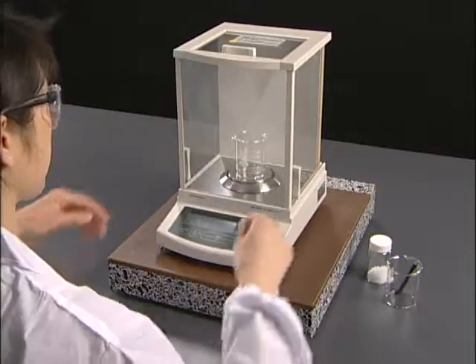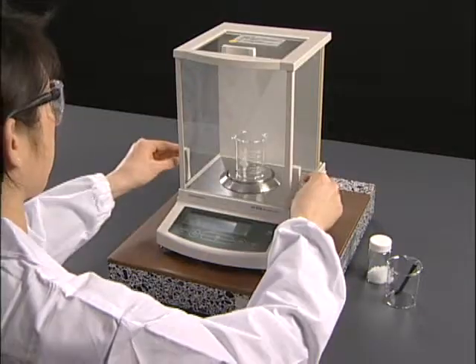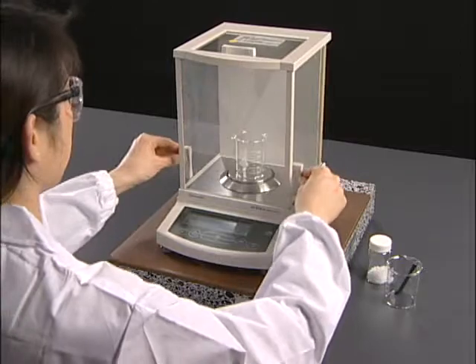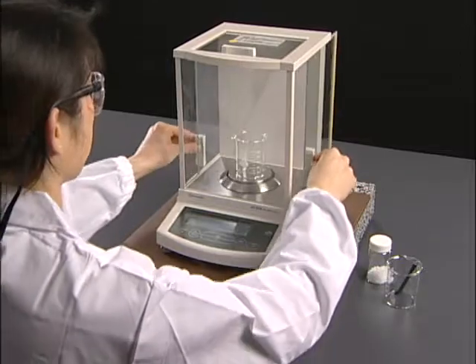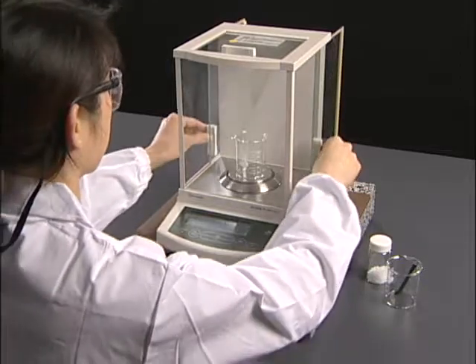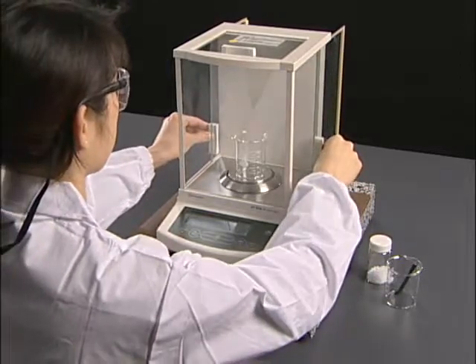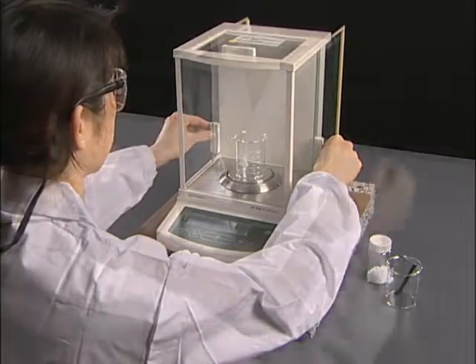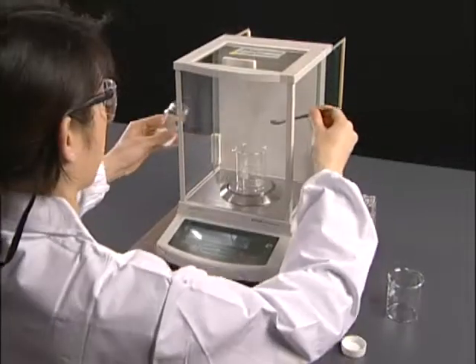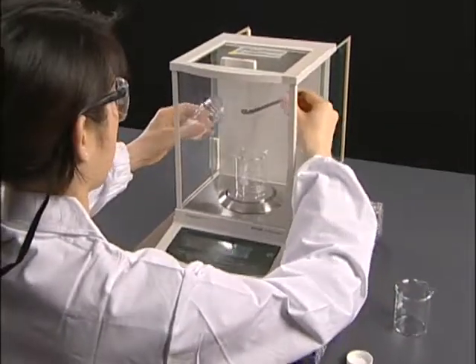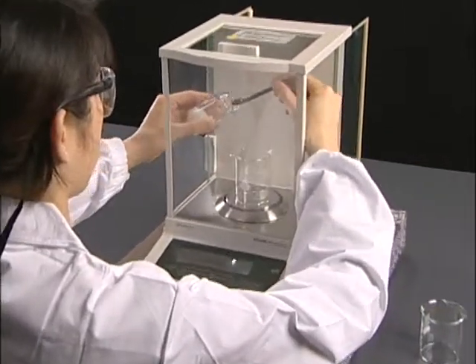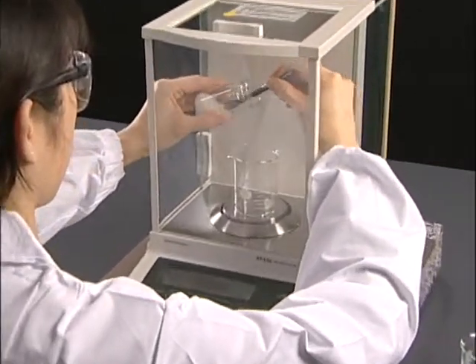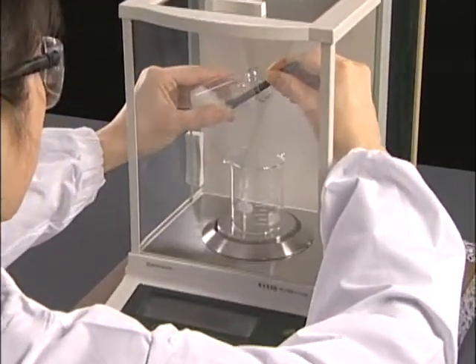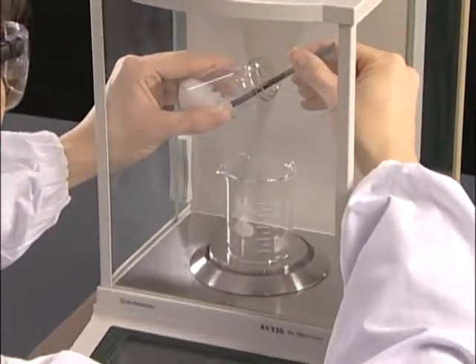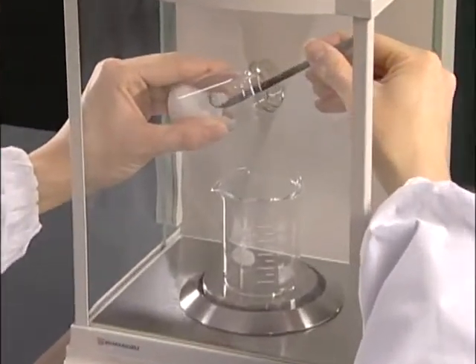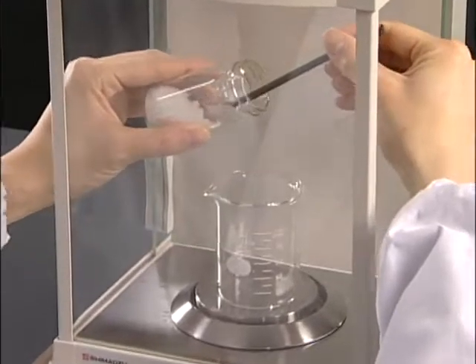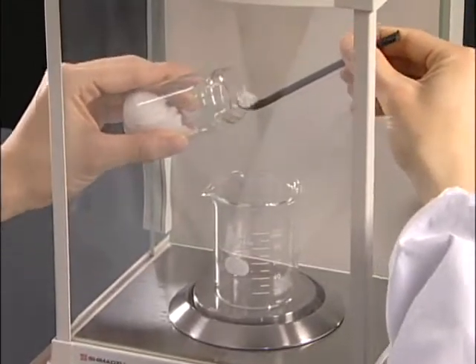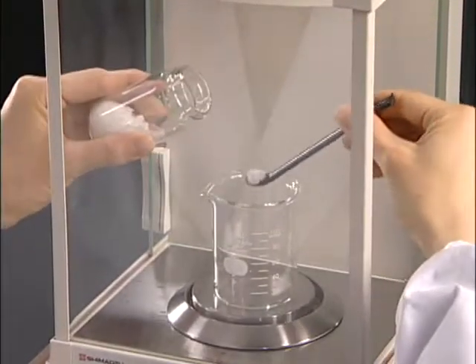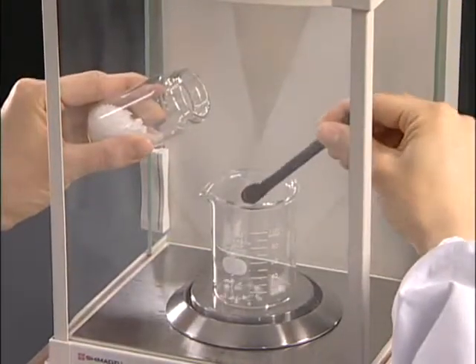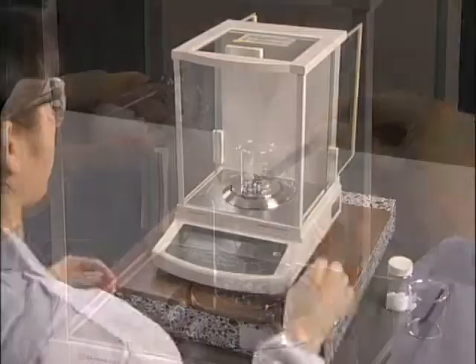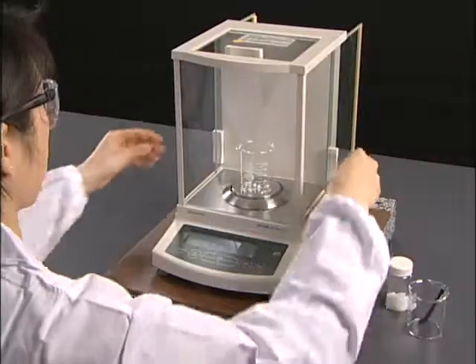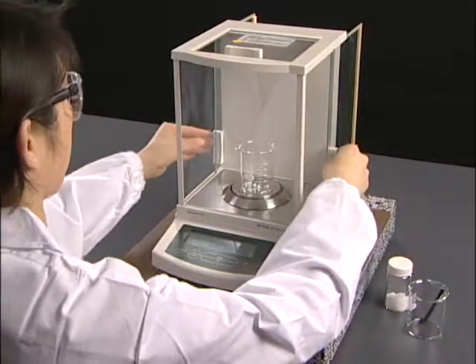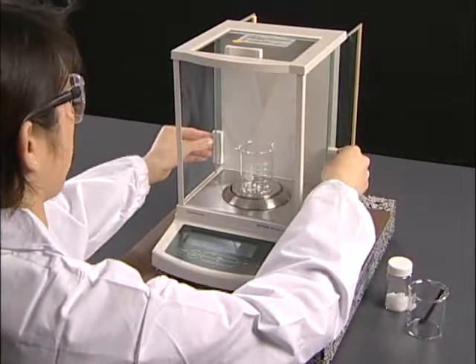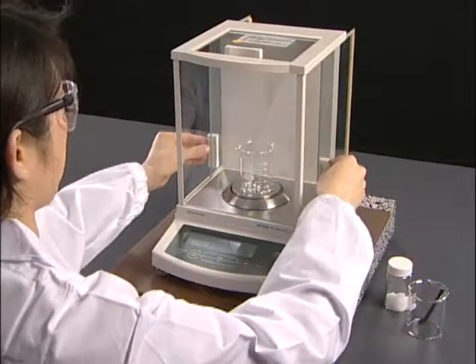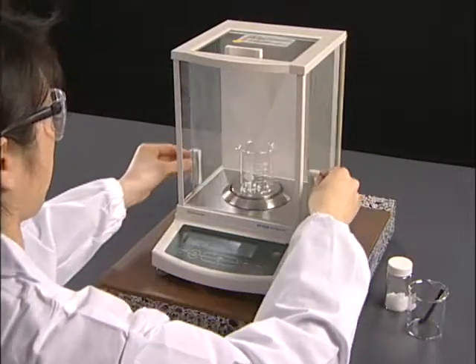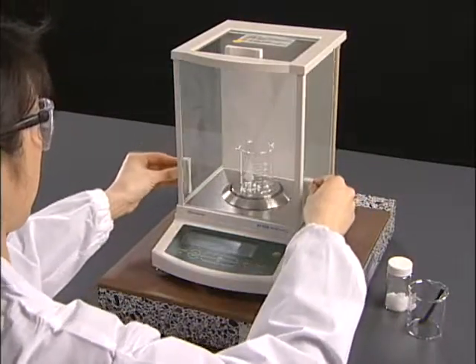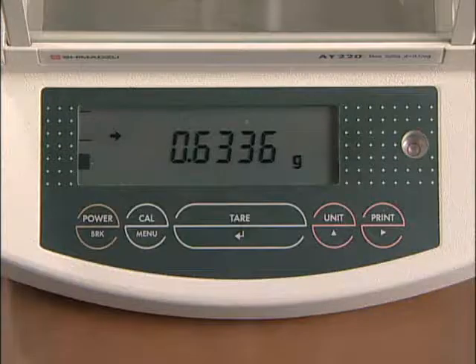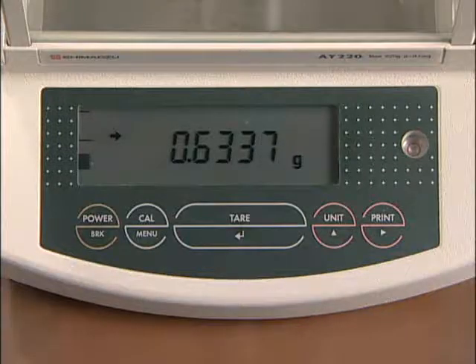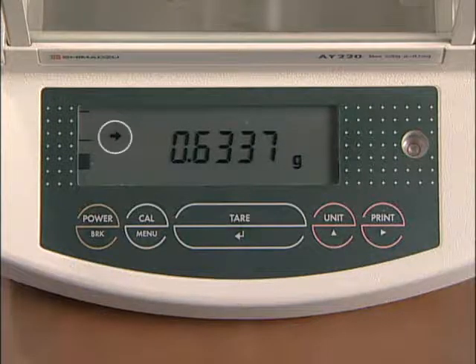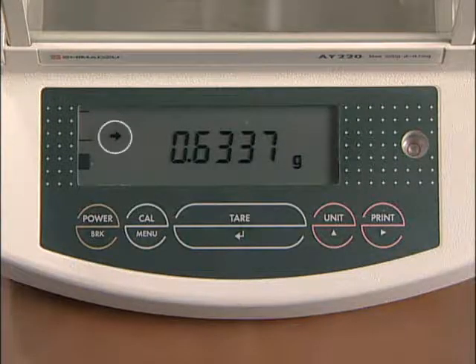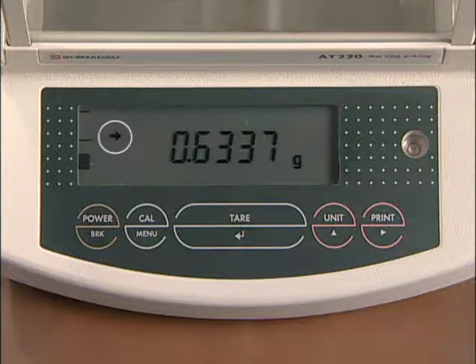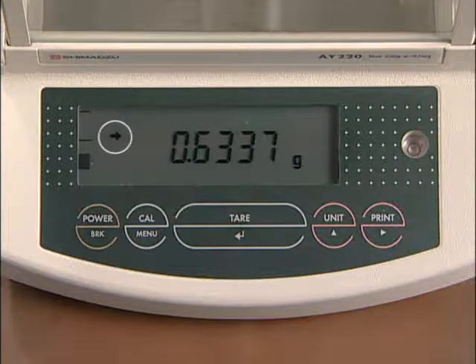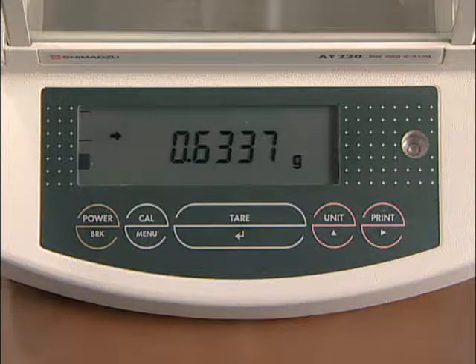Open both the doors and add the reagent to the container using both hands. Close the doors. Wait until the stability indicator appears and record the weight.